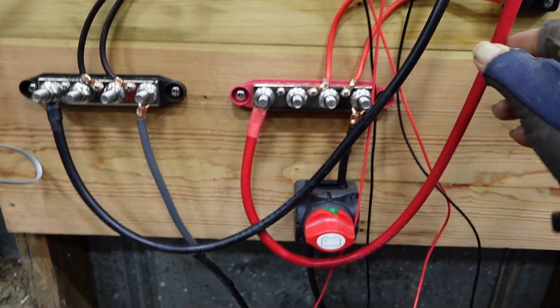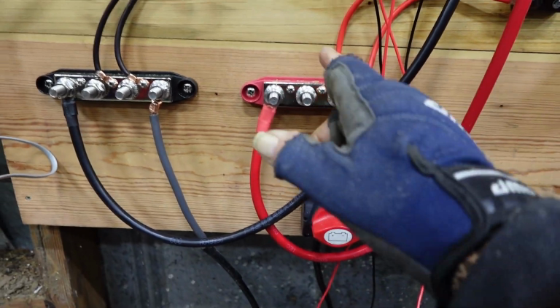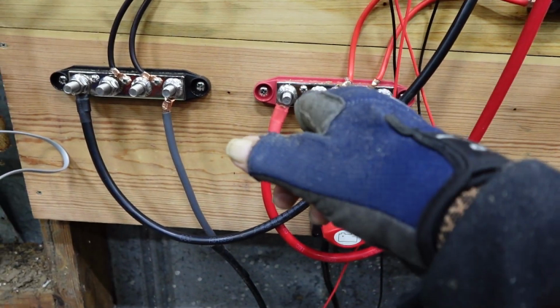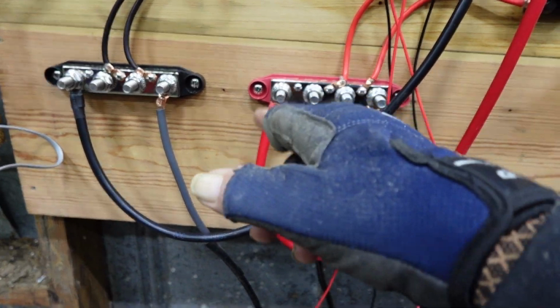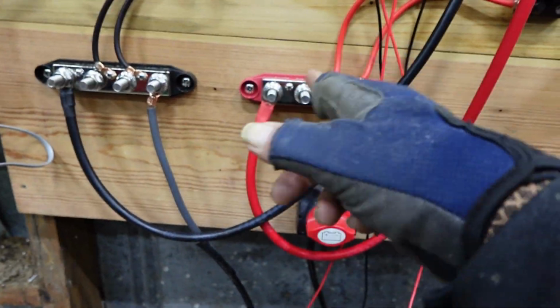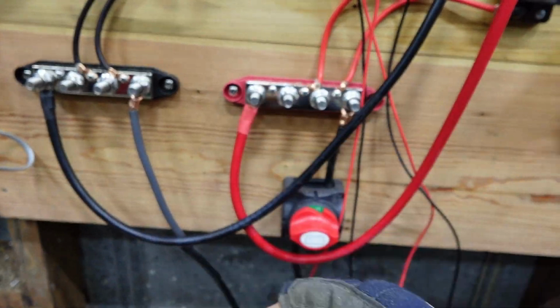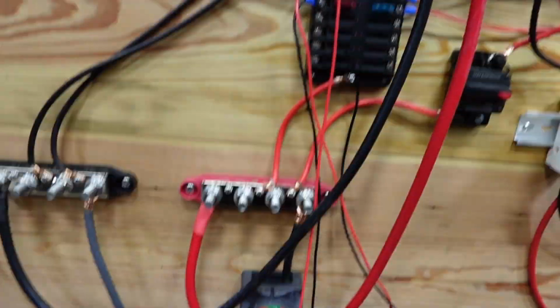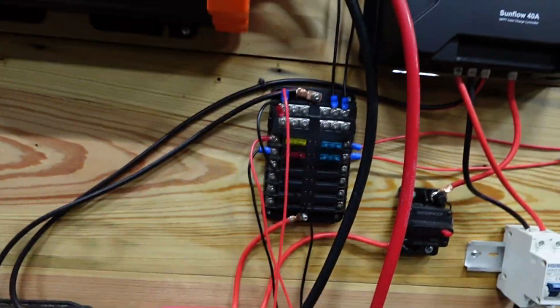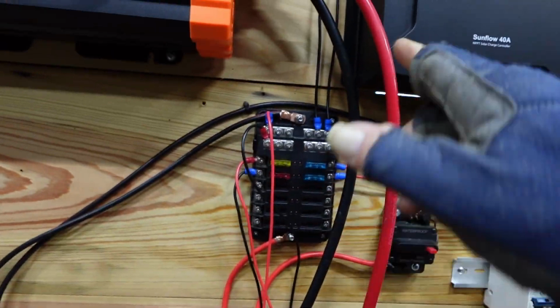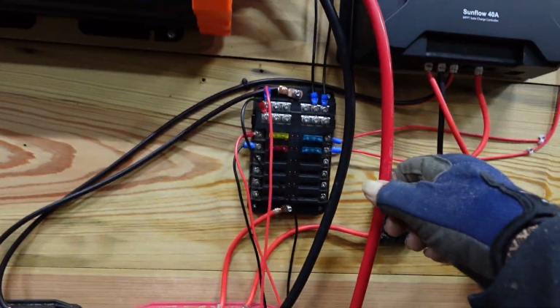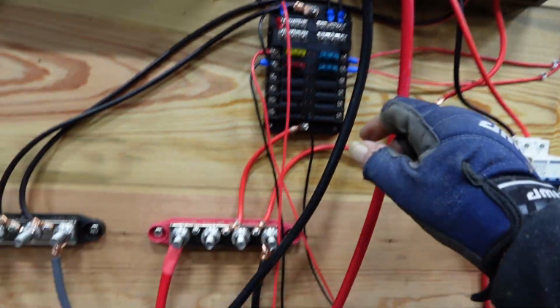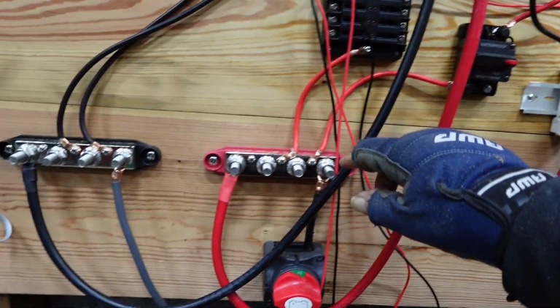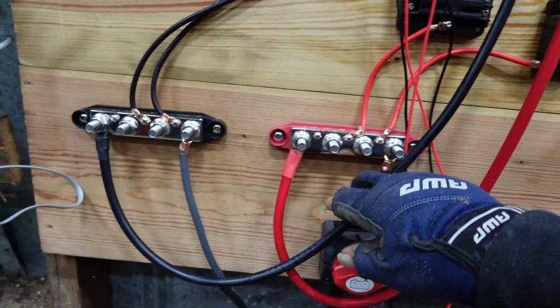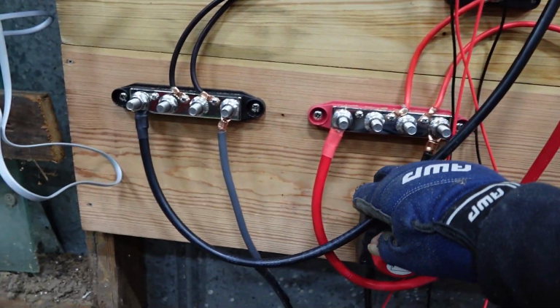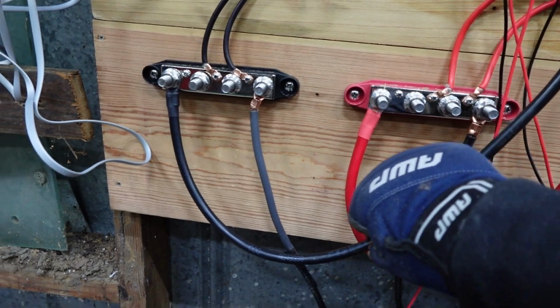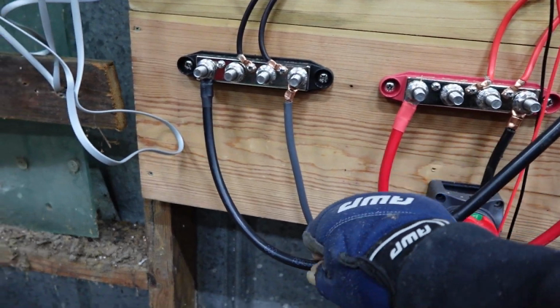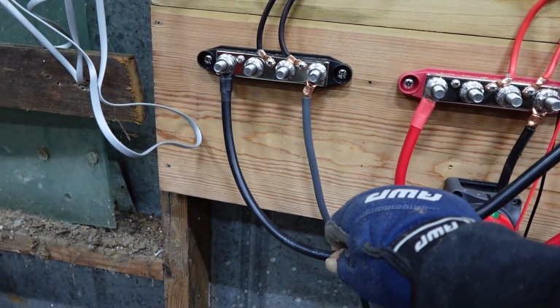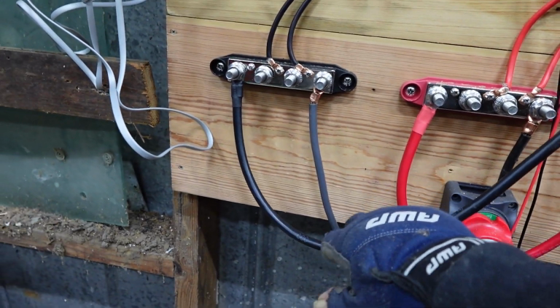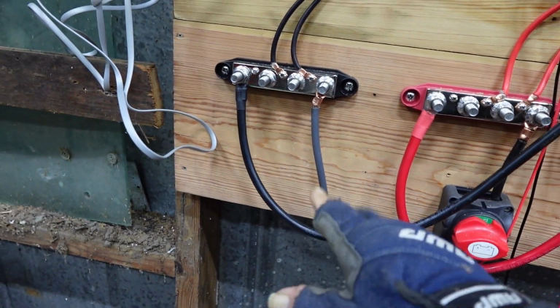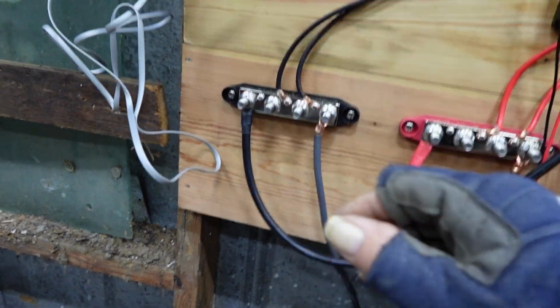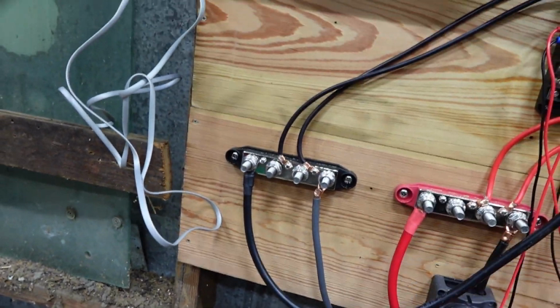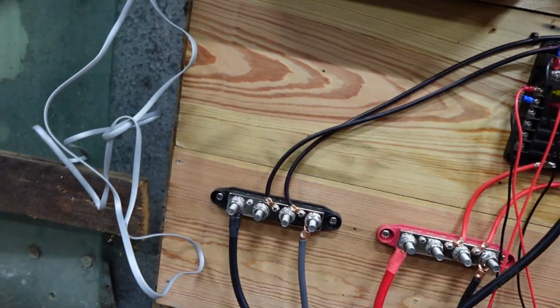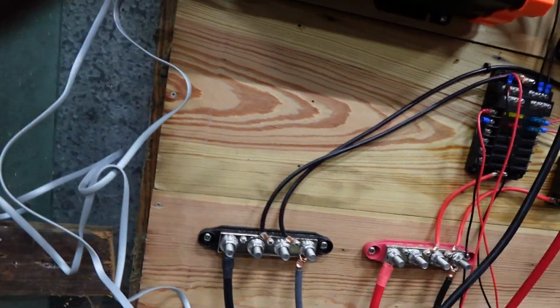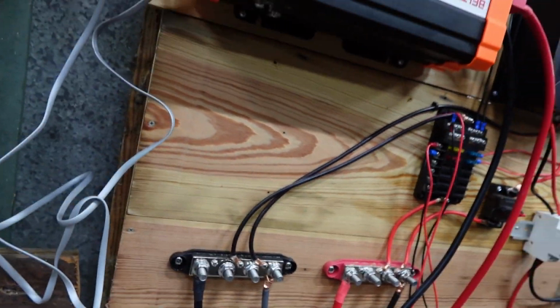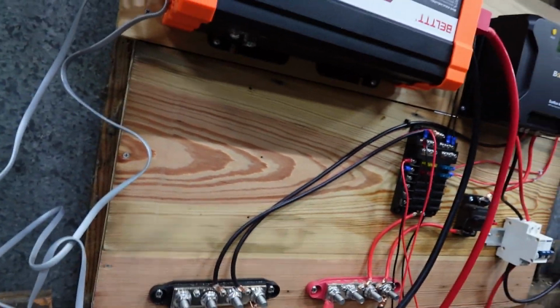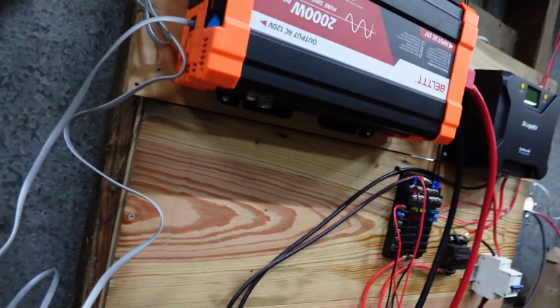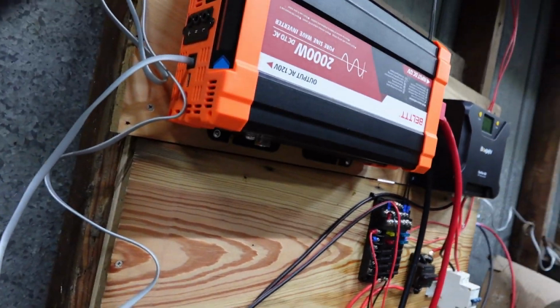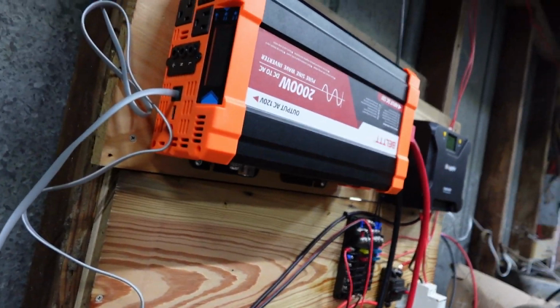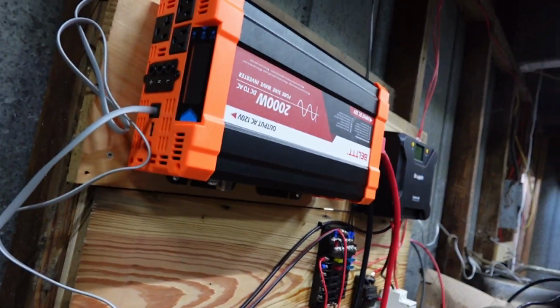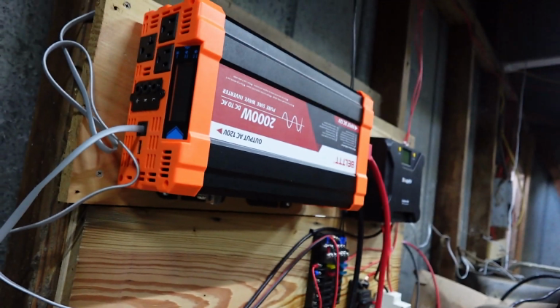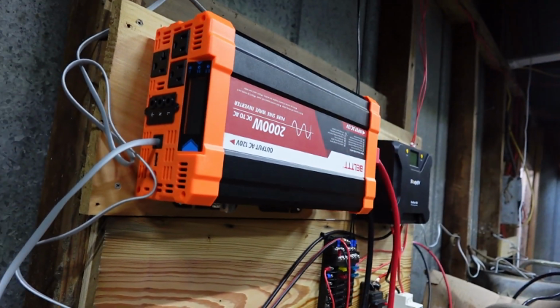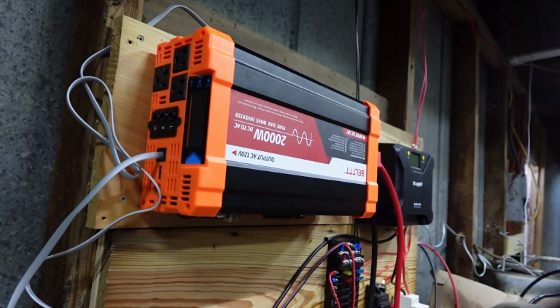So I already got it hooked up here. I don't have my covers put on yet, but there's a positive and then I got my negative already hooked up. But as you can tell, it's not on.